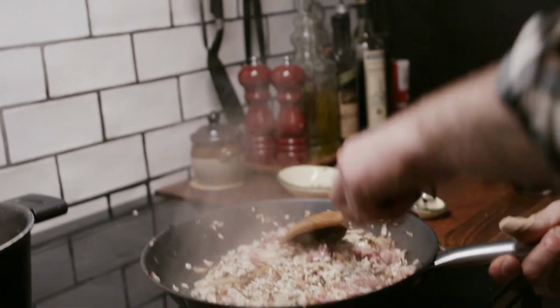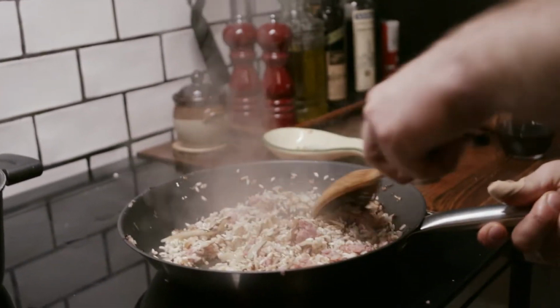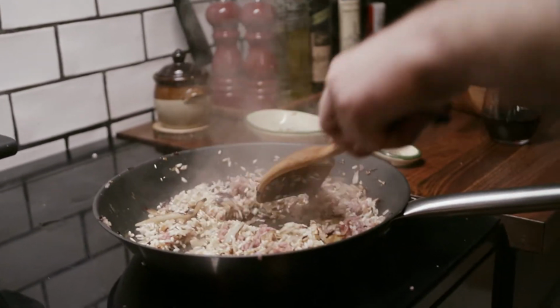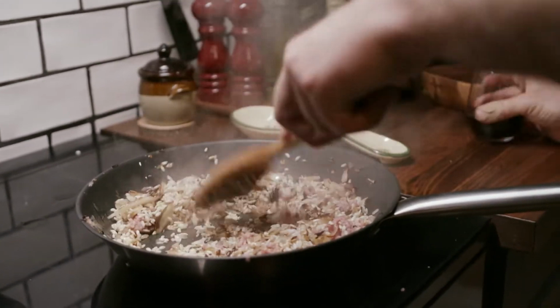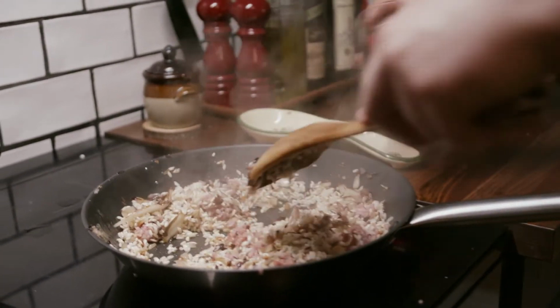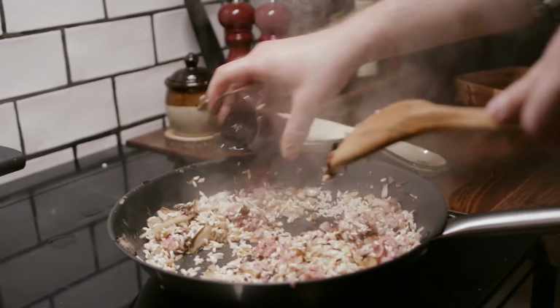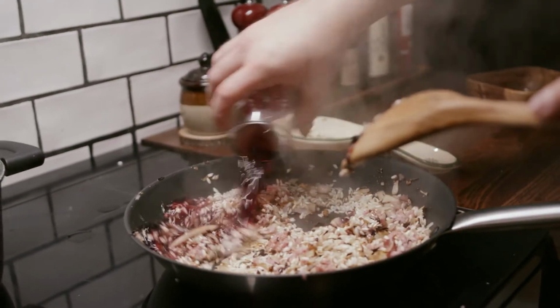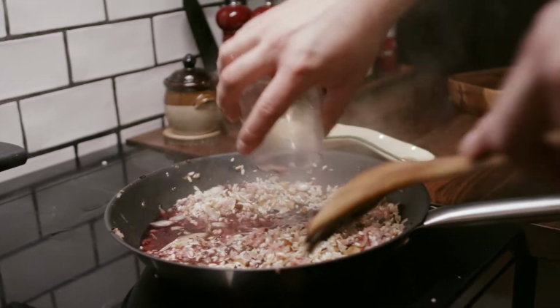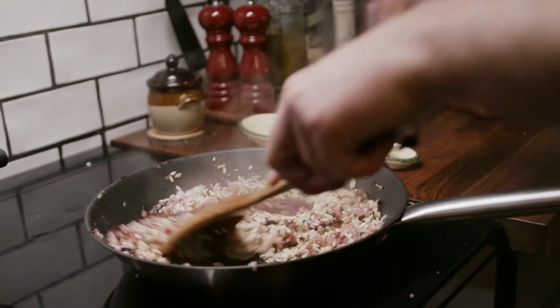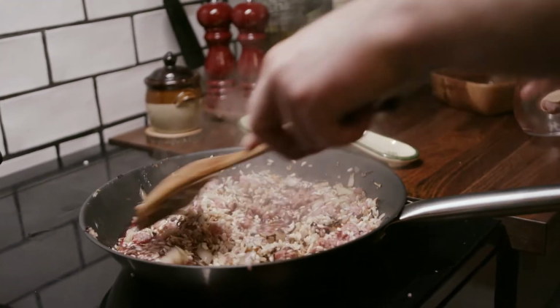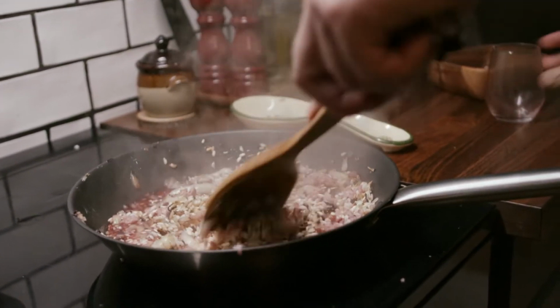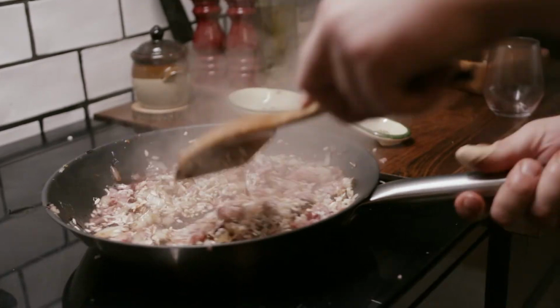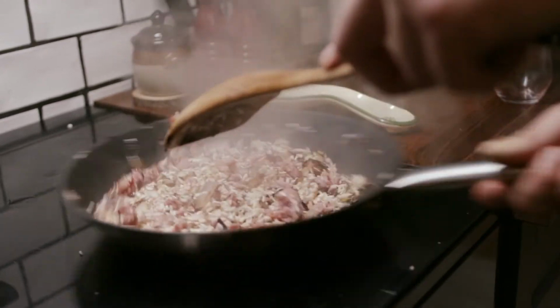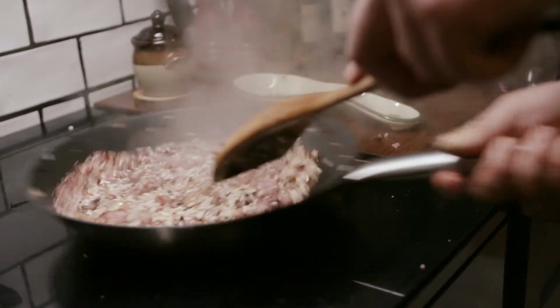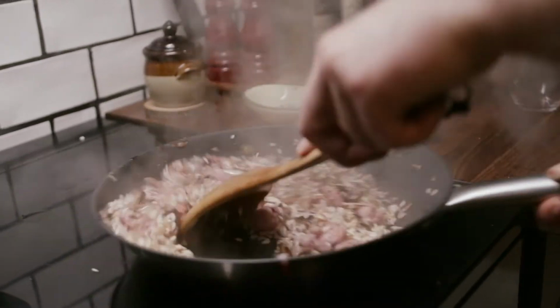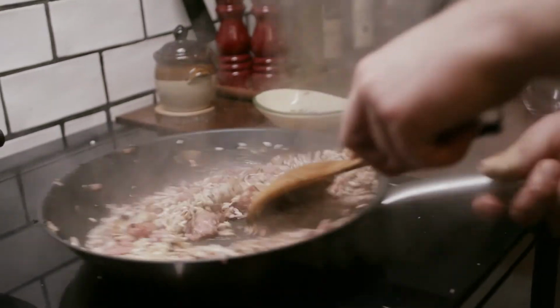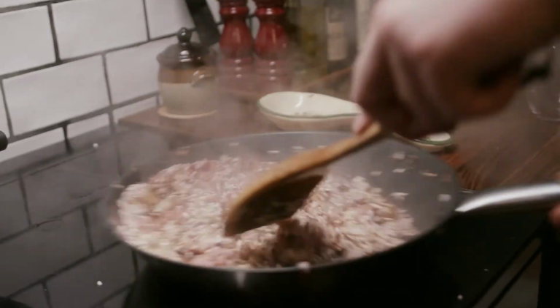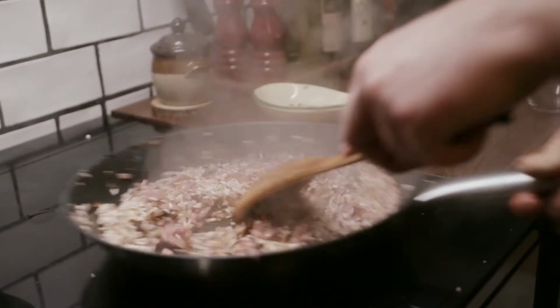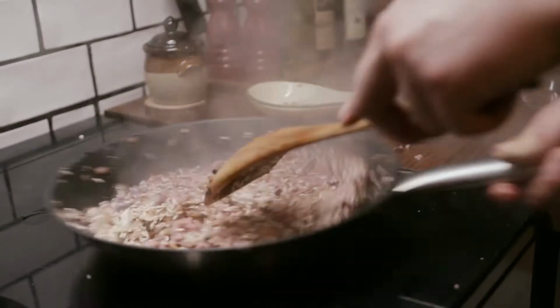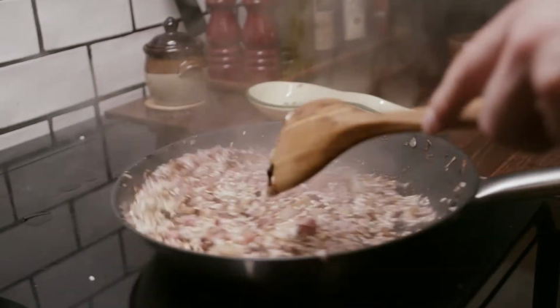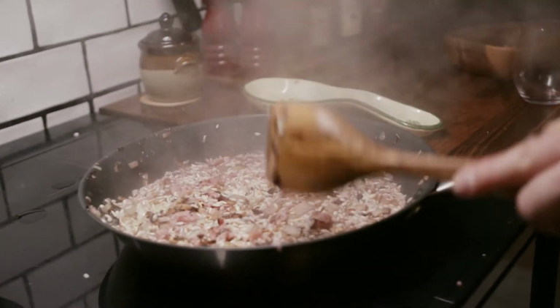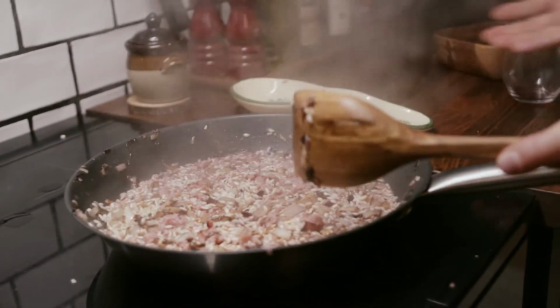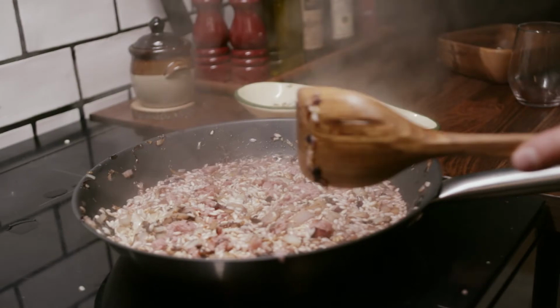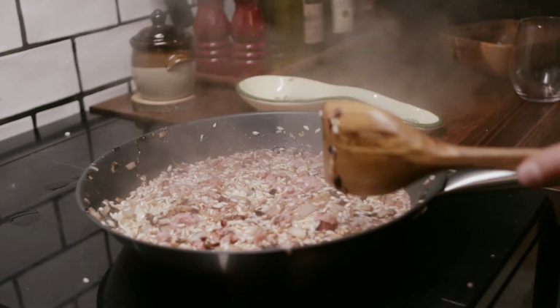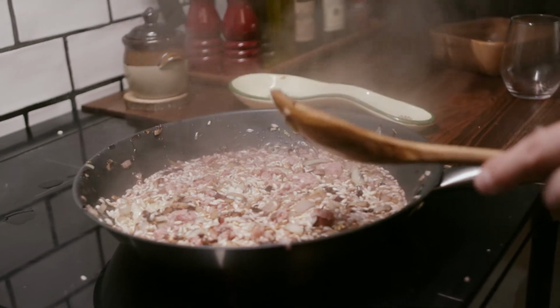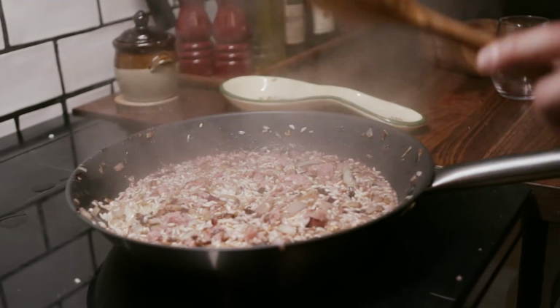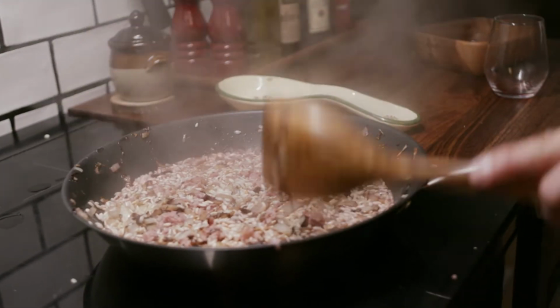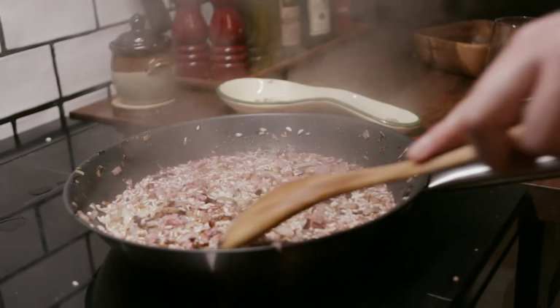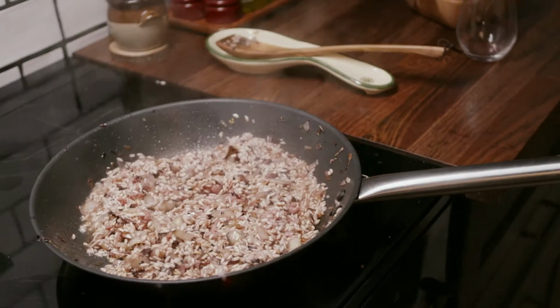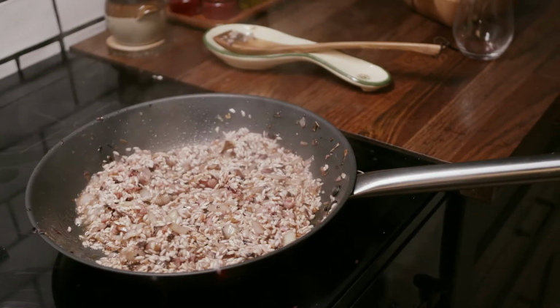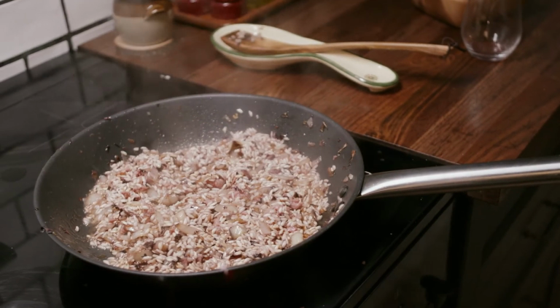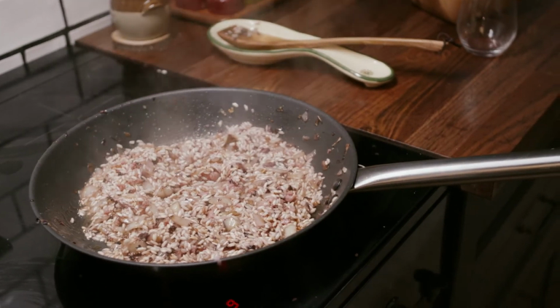Now it's the time for the red wine. And then I'm waiting for the alcohol to go away. The color of passion.